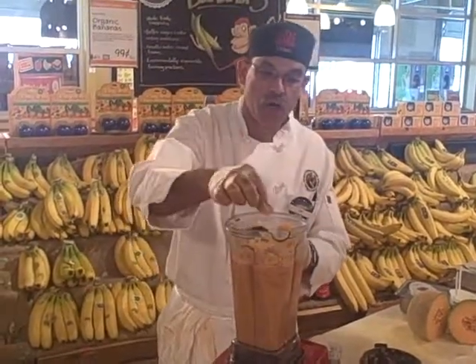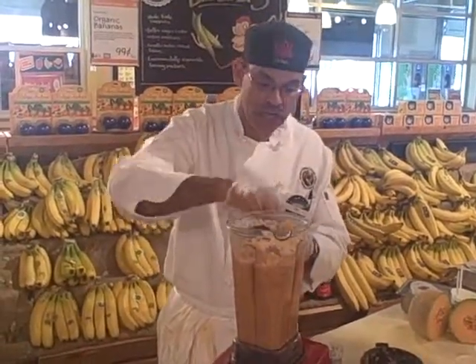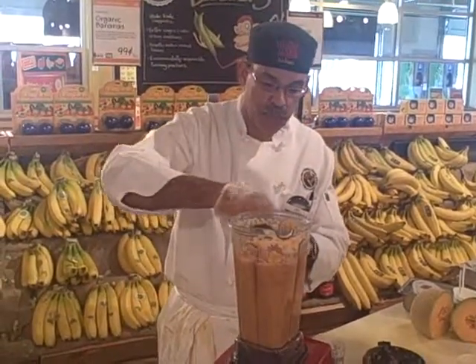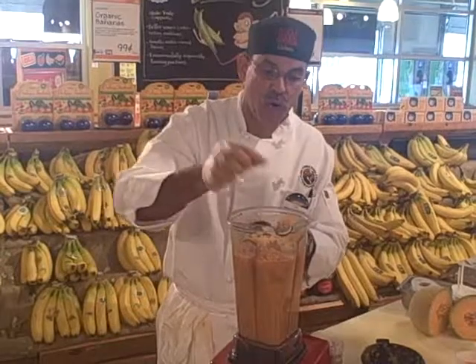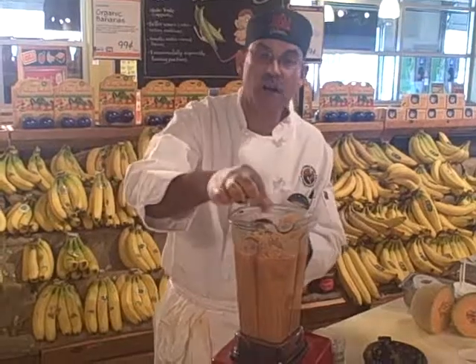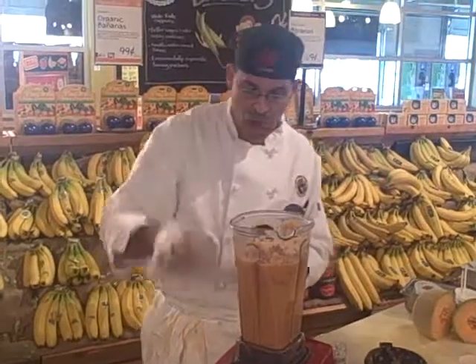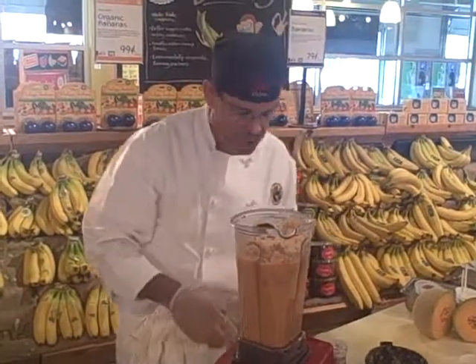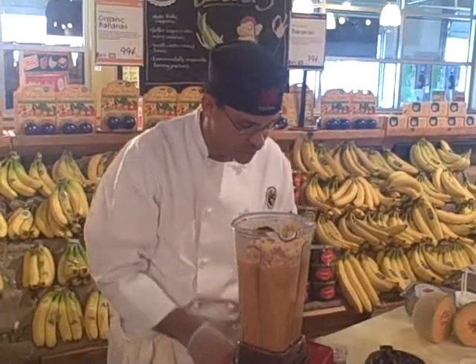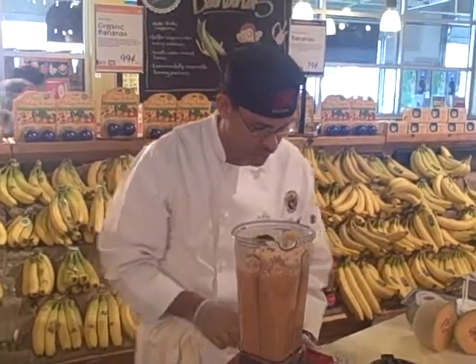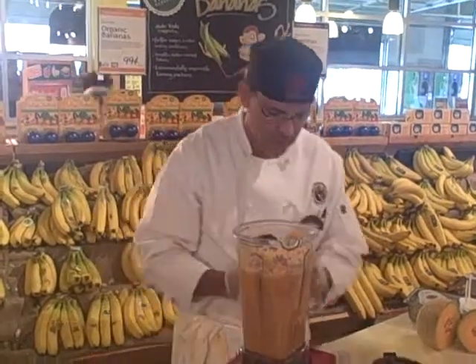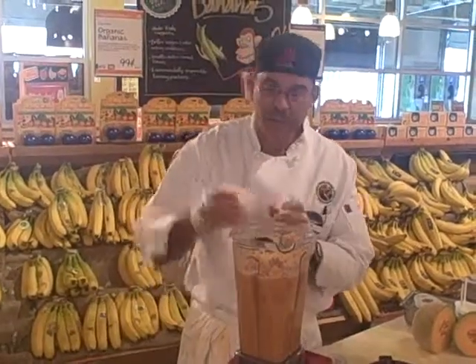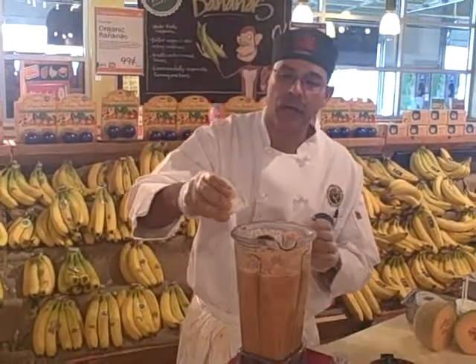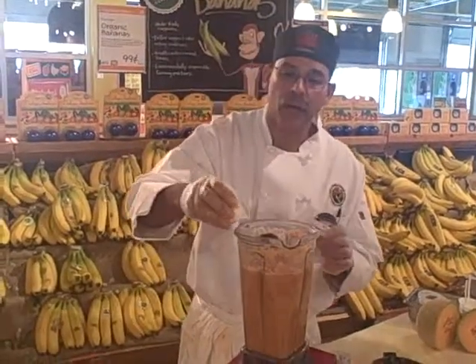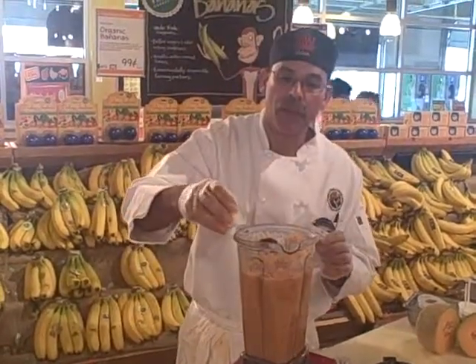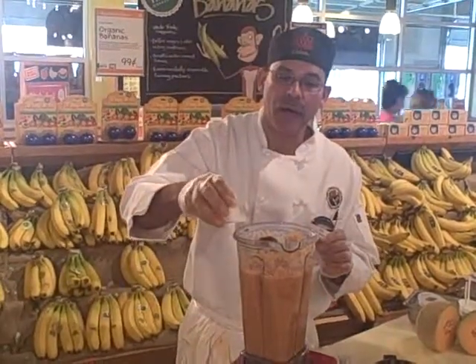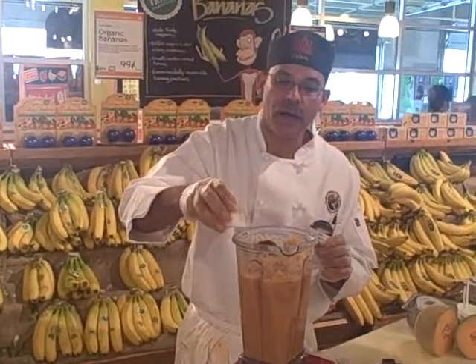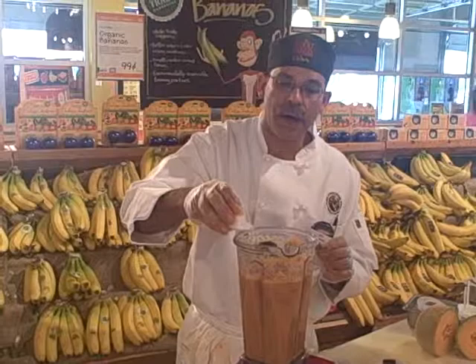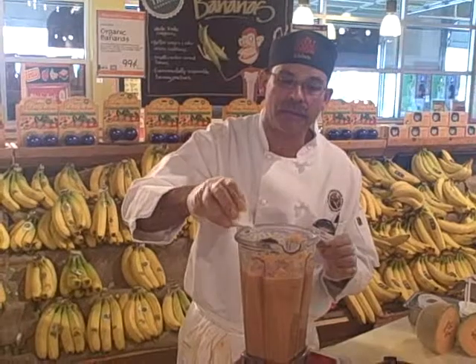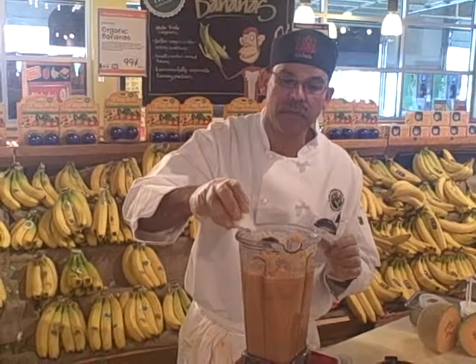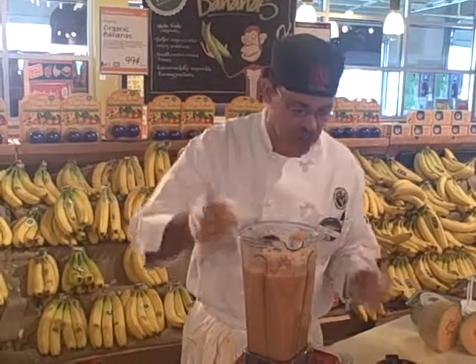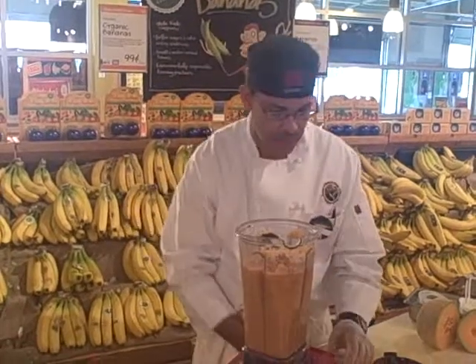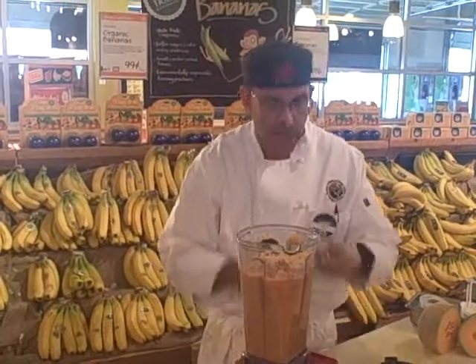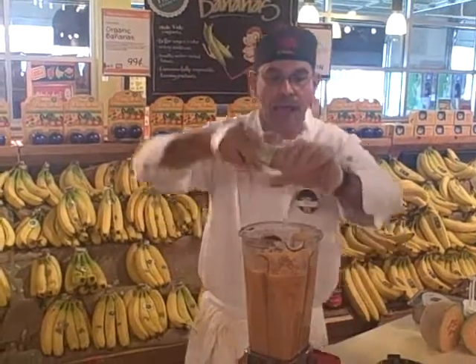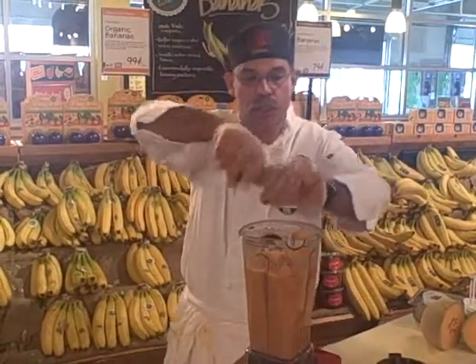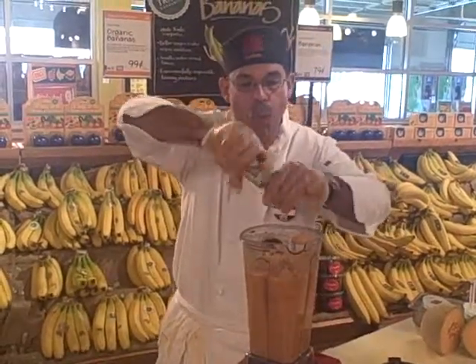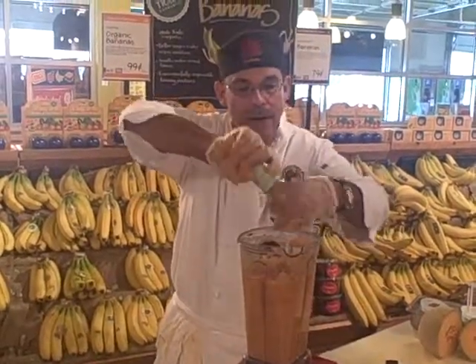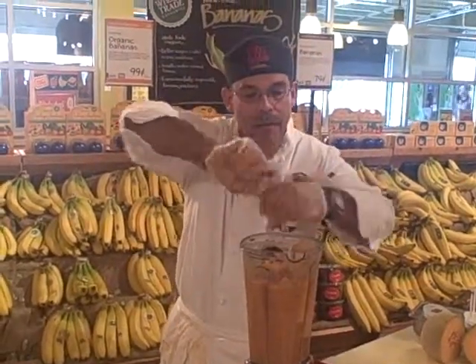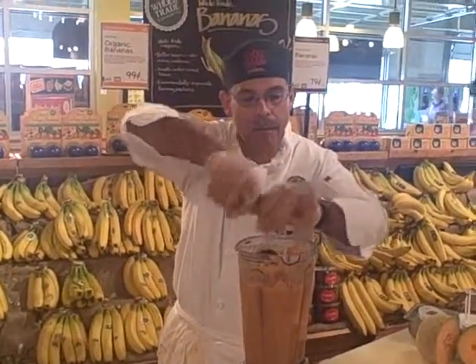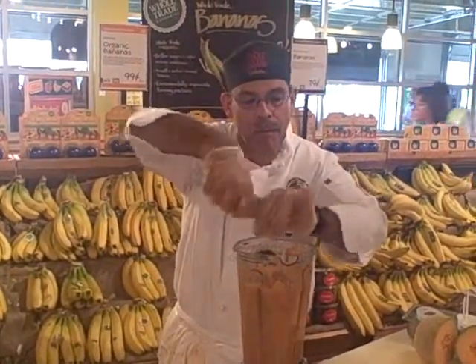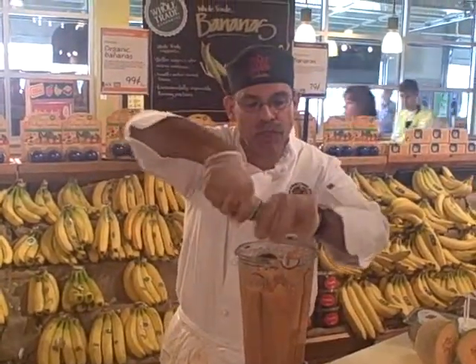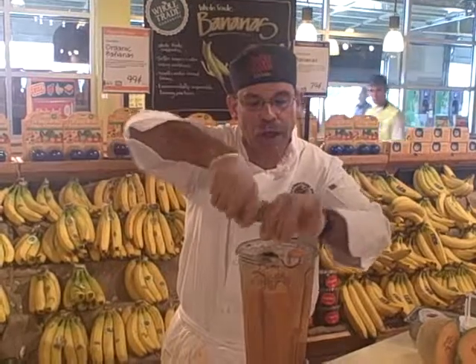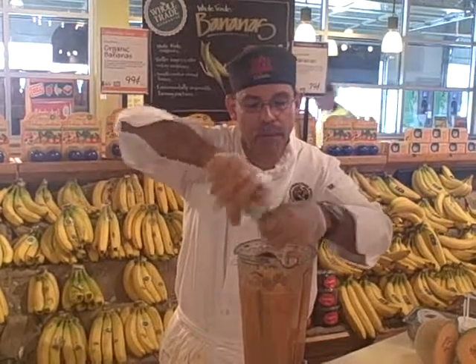A good teaspoon or so of freshly ground ginger — ginger is nice, it goes really well. I'd say about a teaspoon of salt and some freshly ground white pepper.